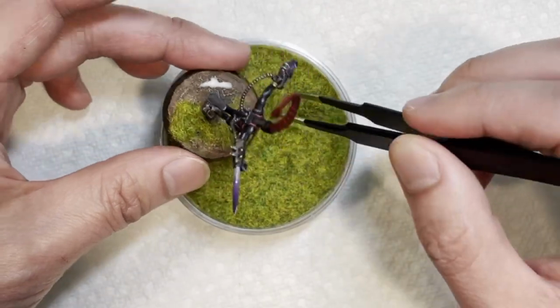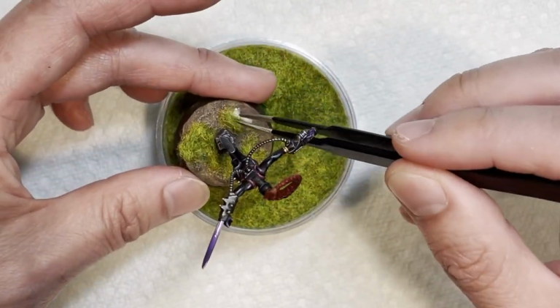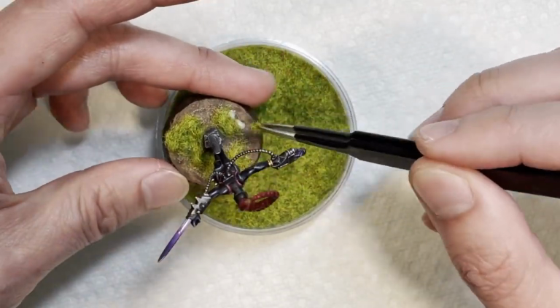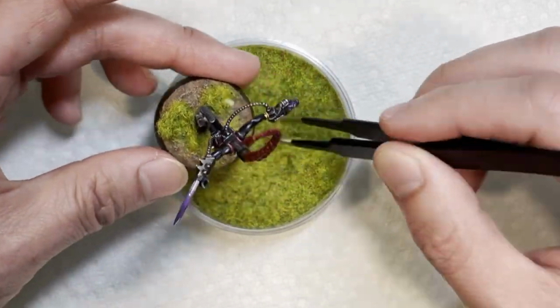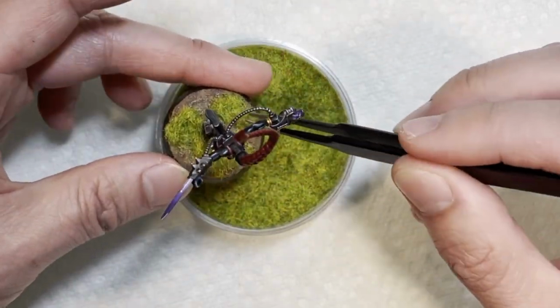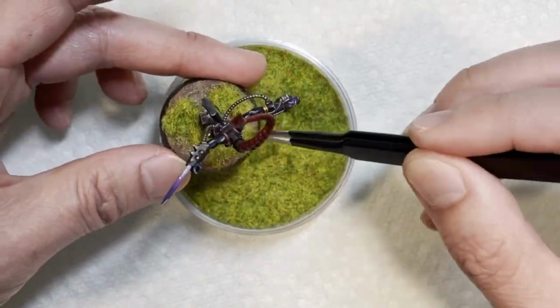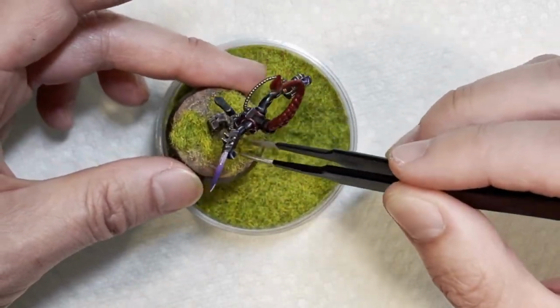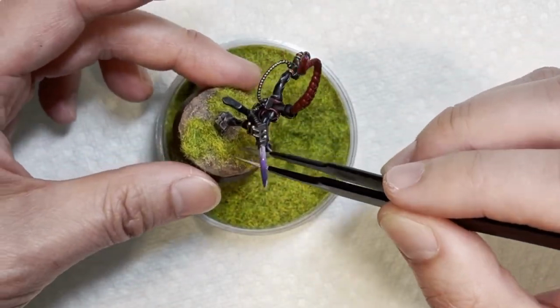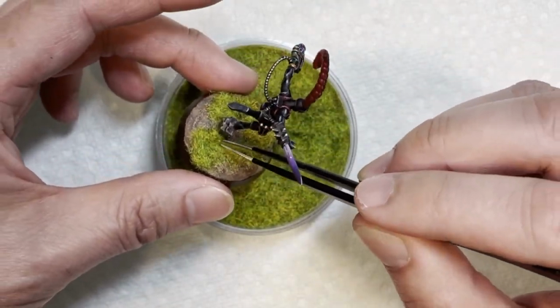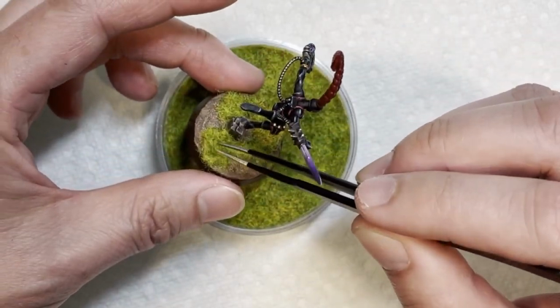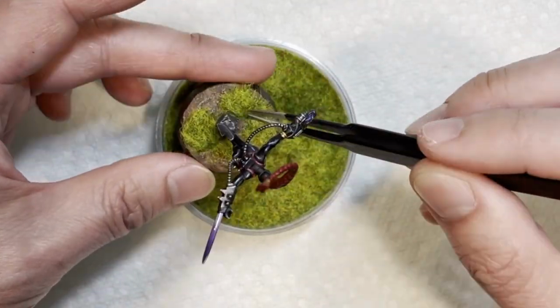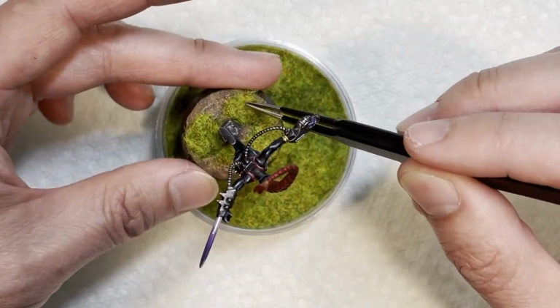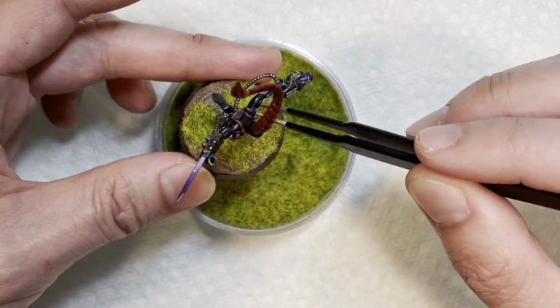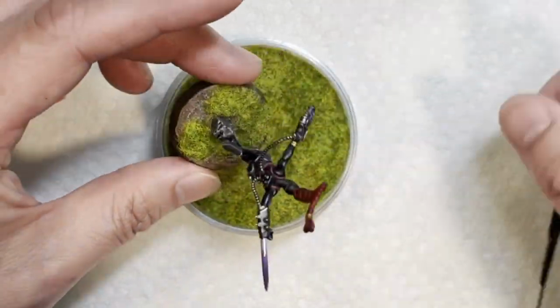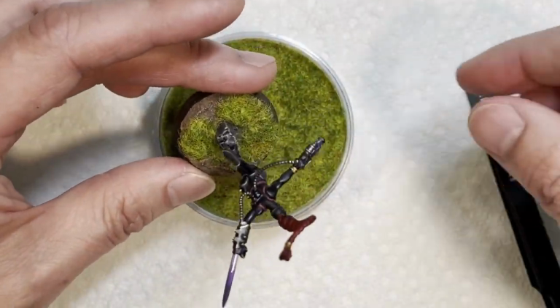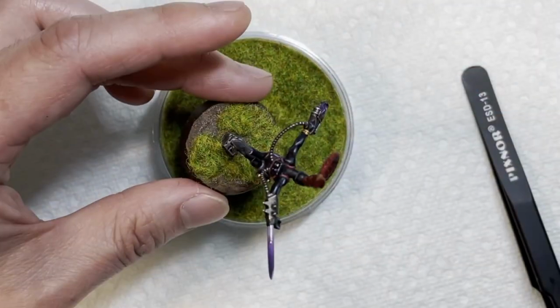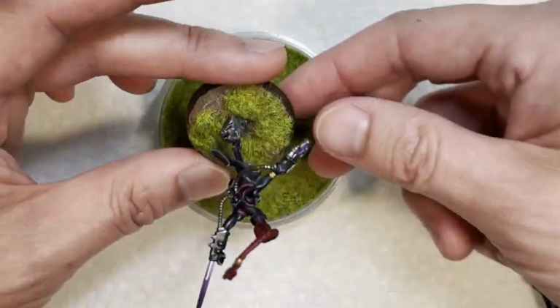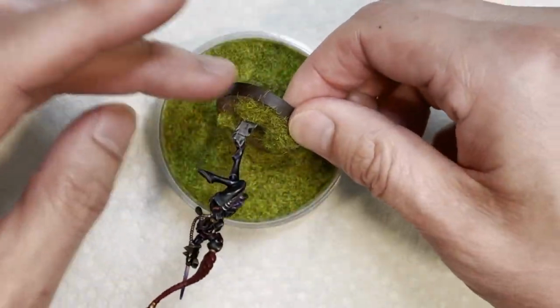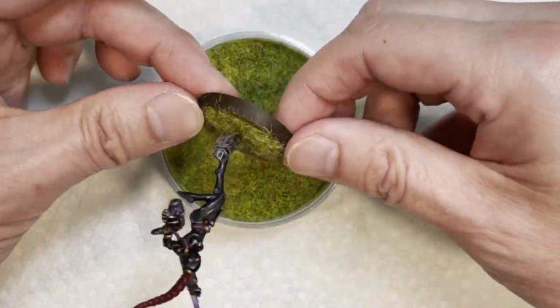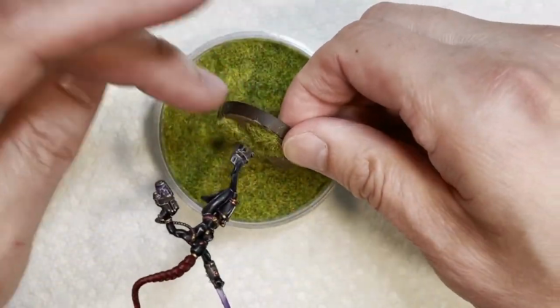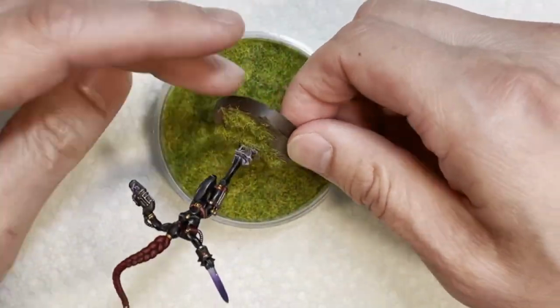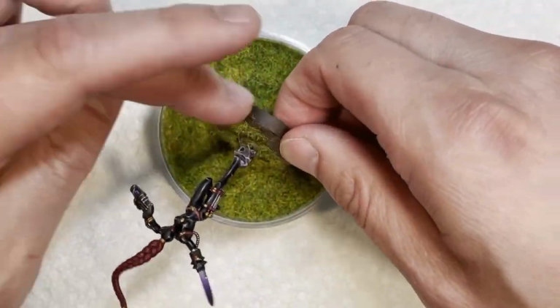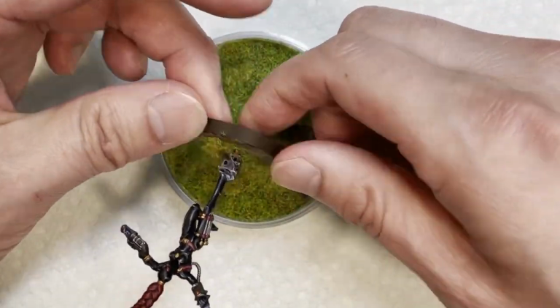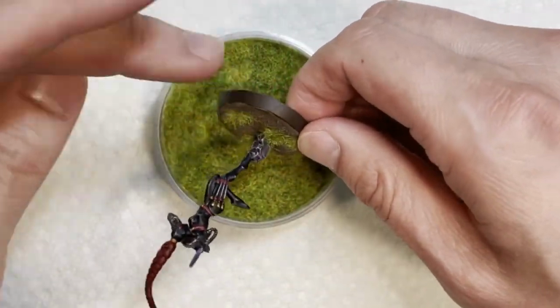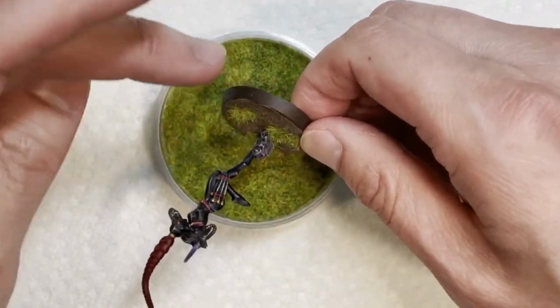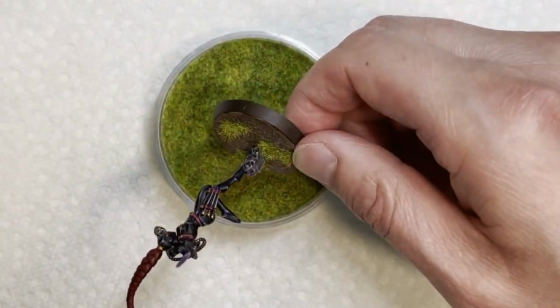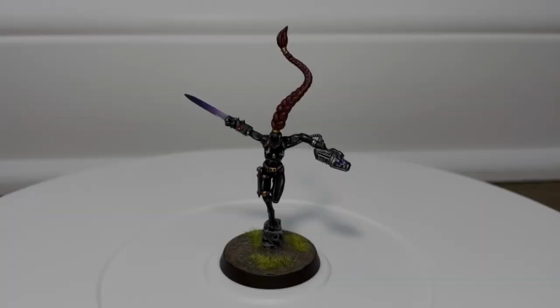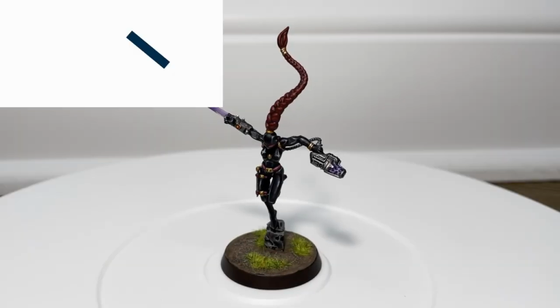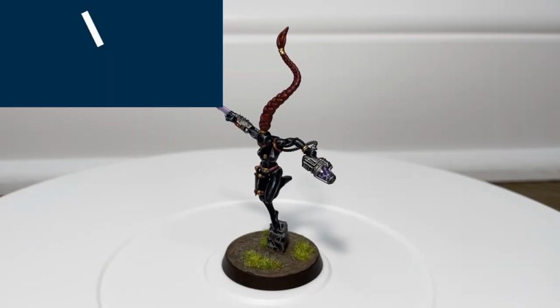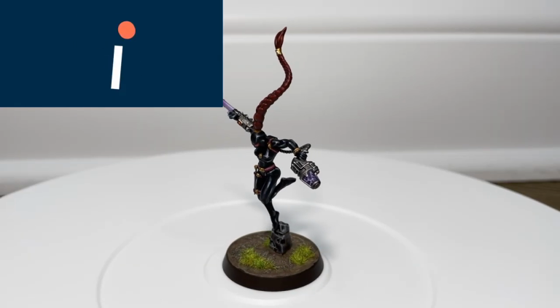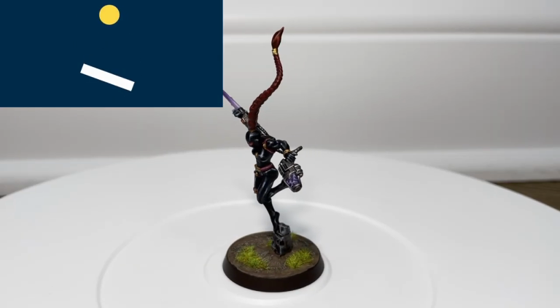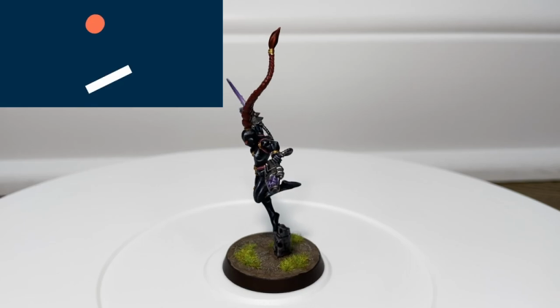We are finishing up the base by adding some grass and then pretty much we are done with the Kalidus assassin - she is ready to be killing some people on the battlefield.